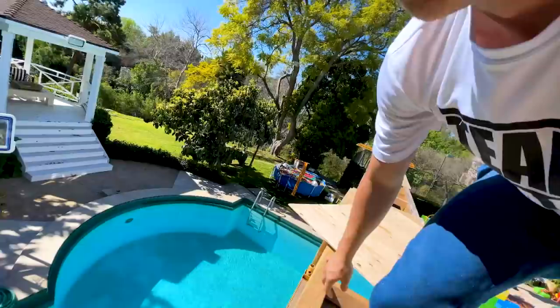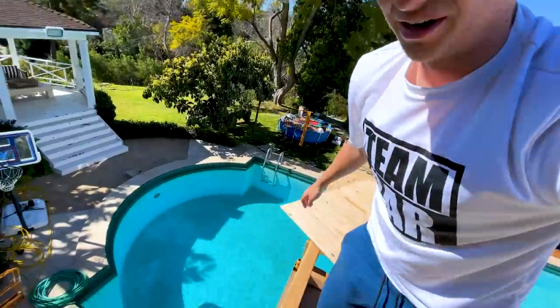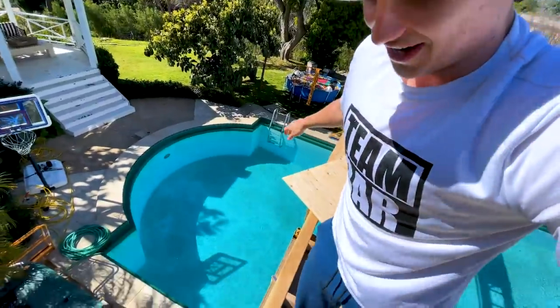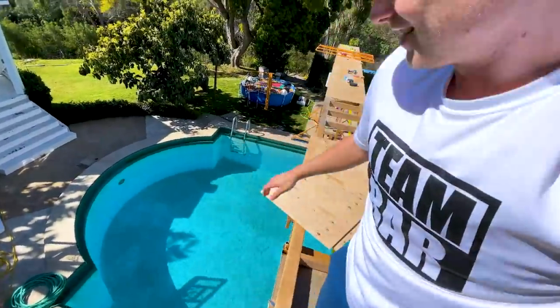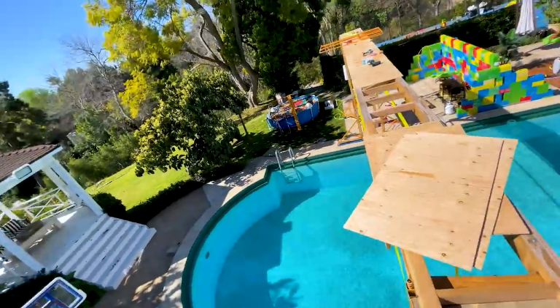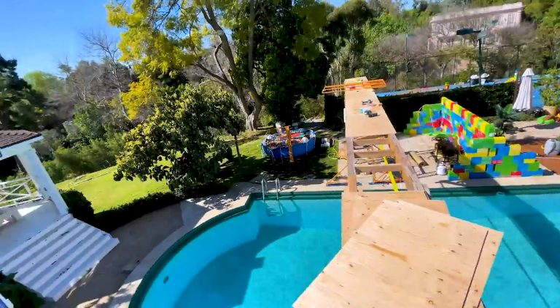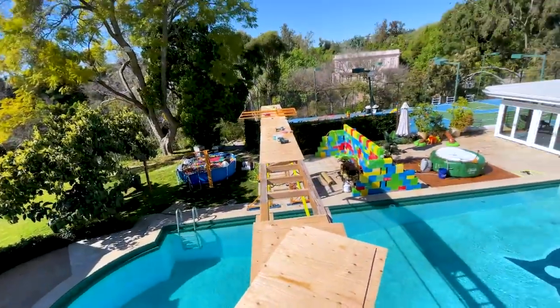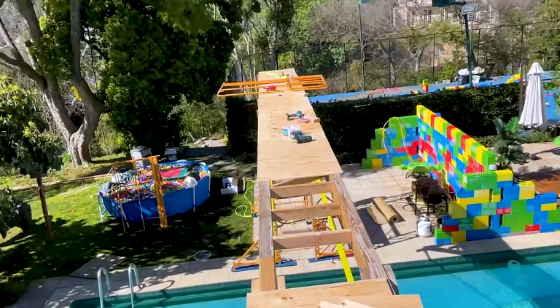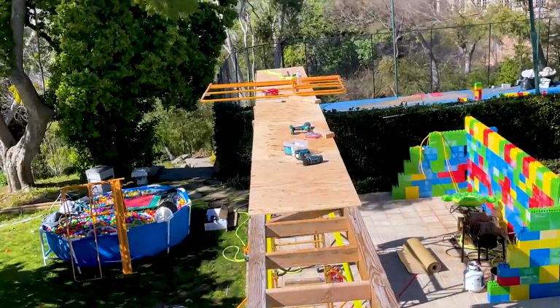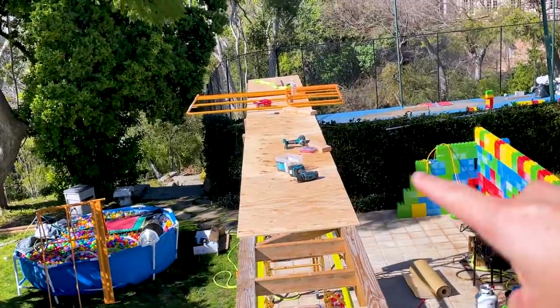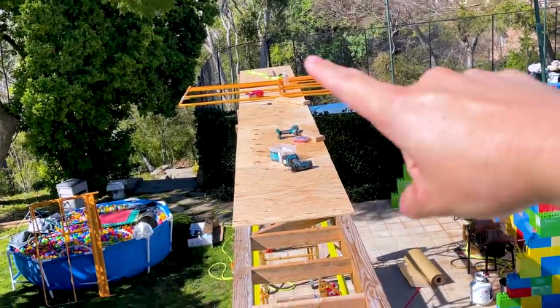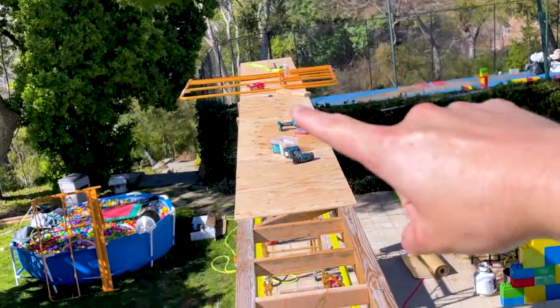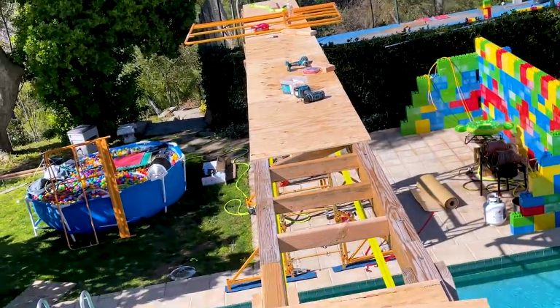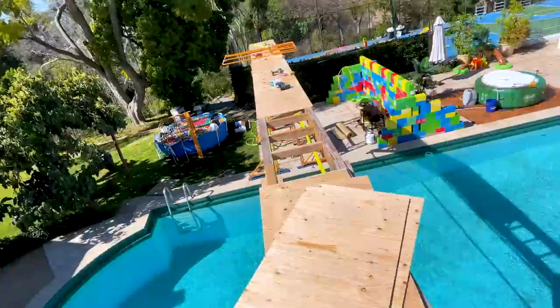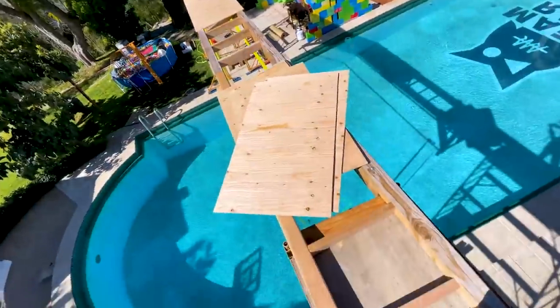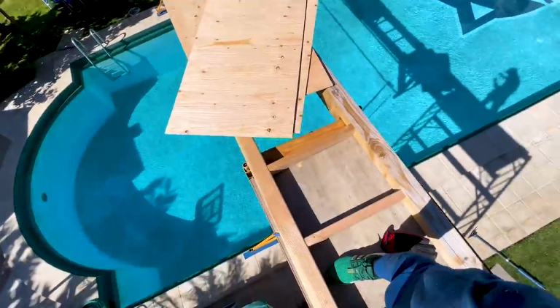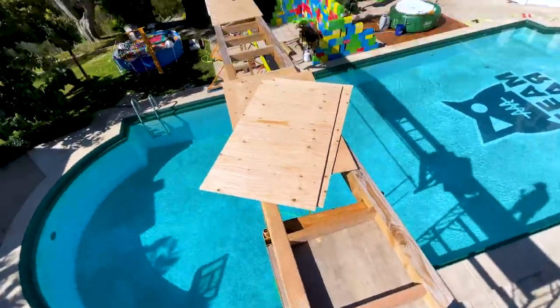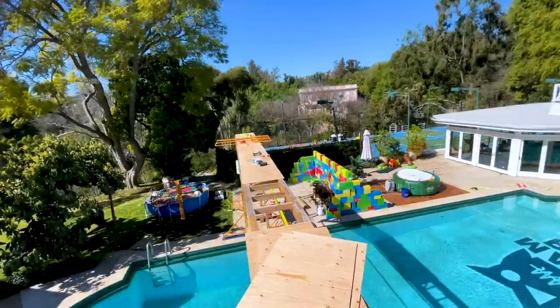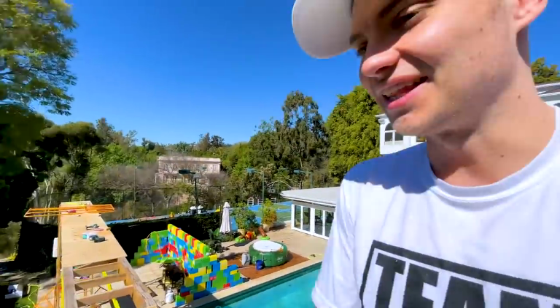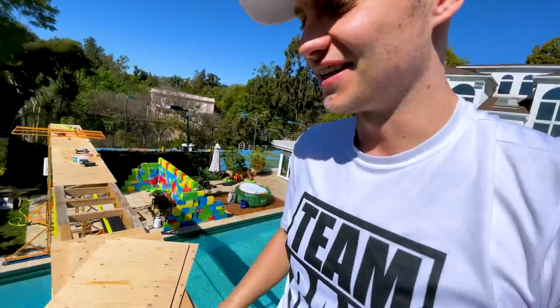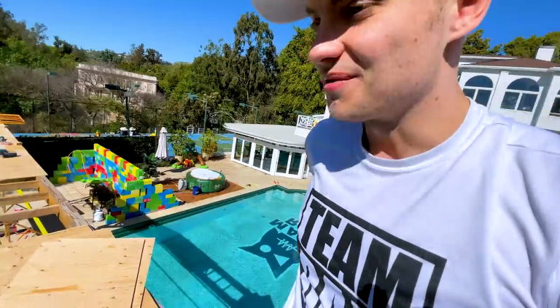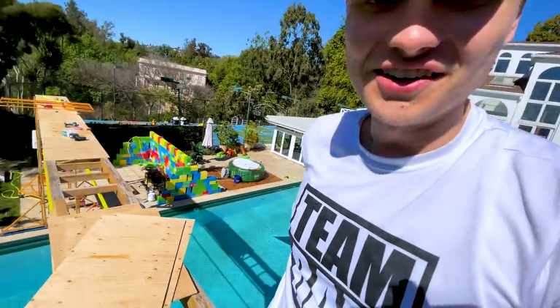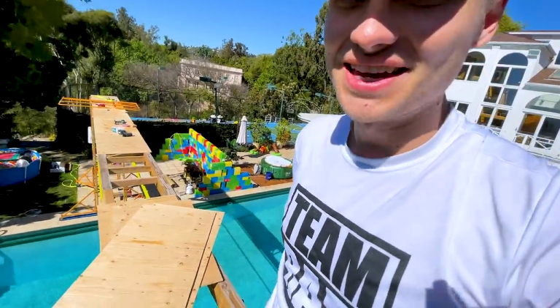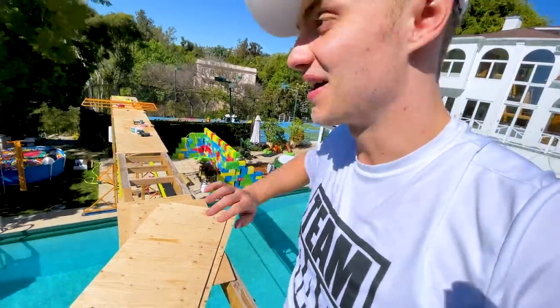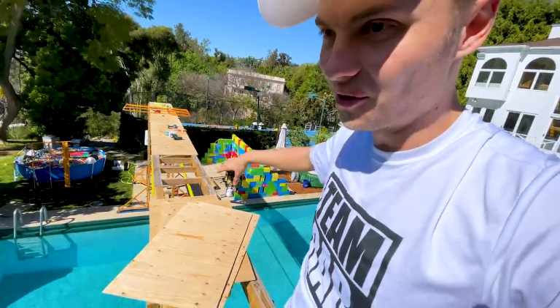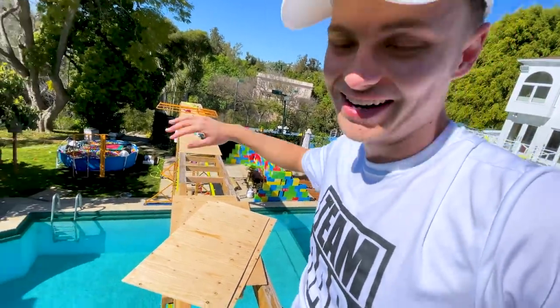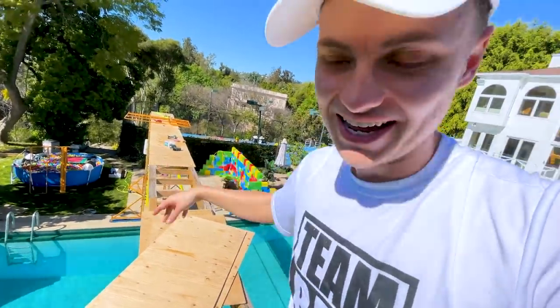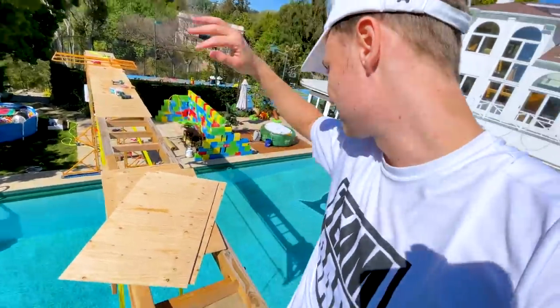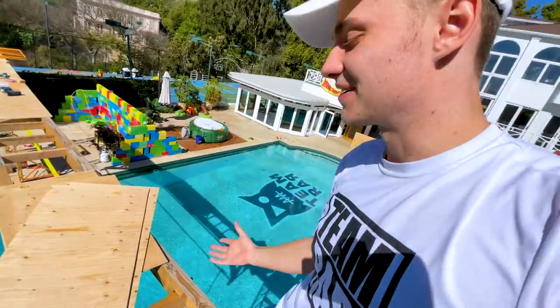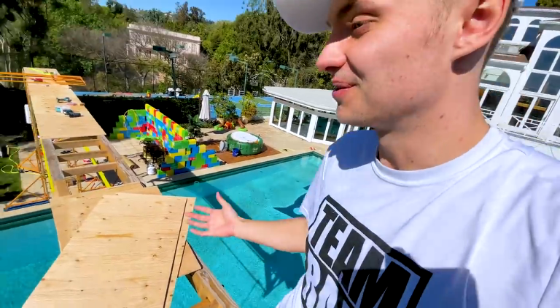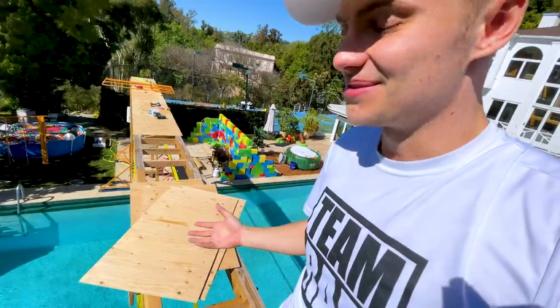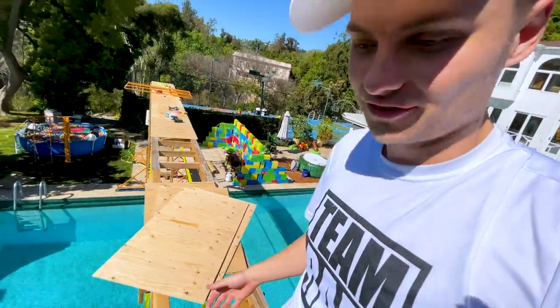A few productive hours later, and we are really starting to come along. We got the surface about halfway — we just got to make it the other halfway and add the railings. We're going to be running across this thing, hoverboarding, doing handstands, doing flips into the pool. It's going to be so much fun.